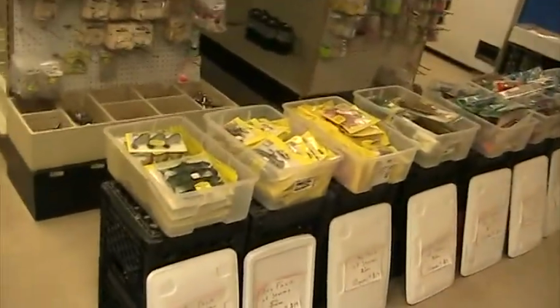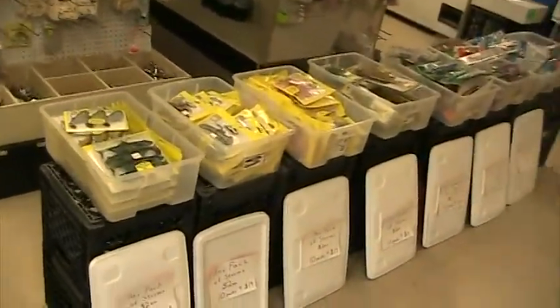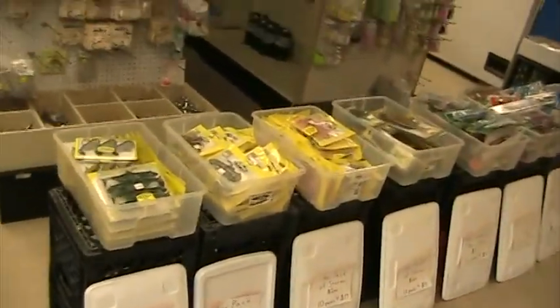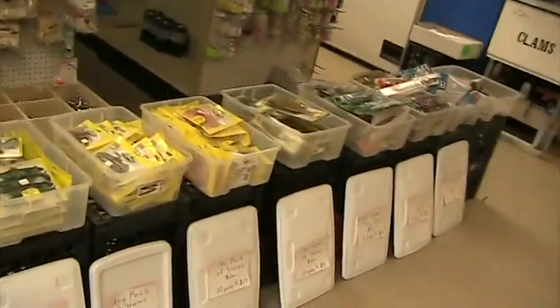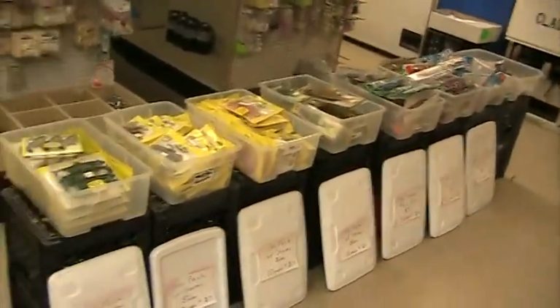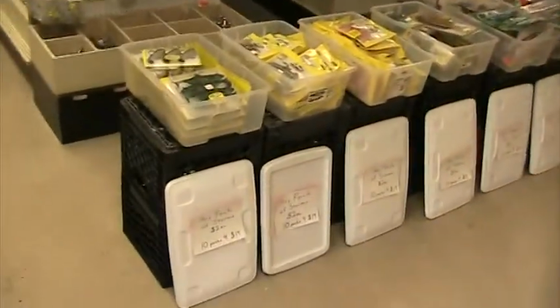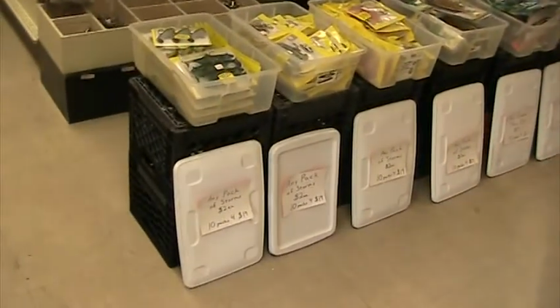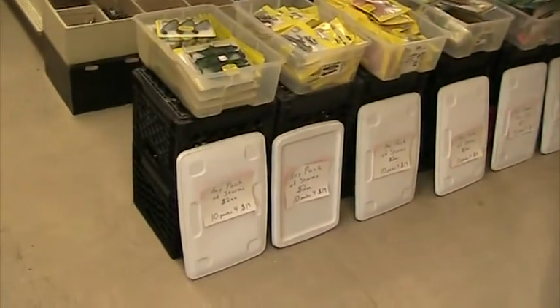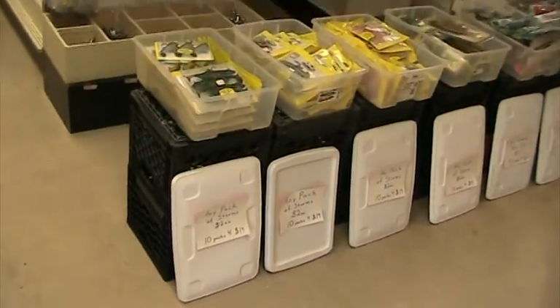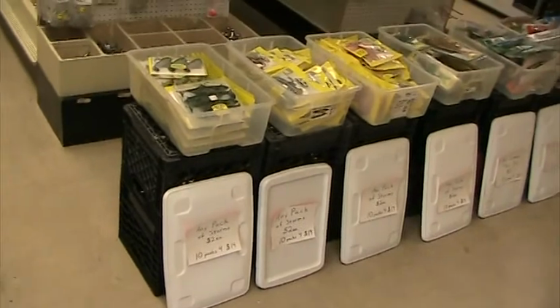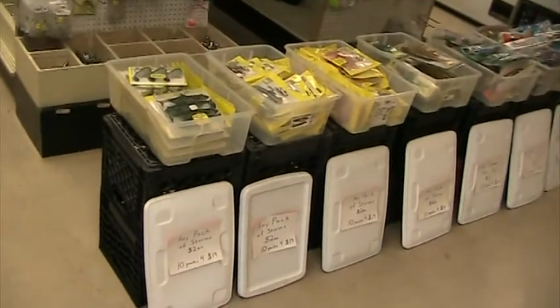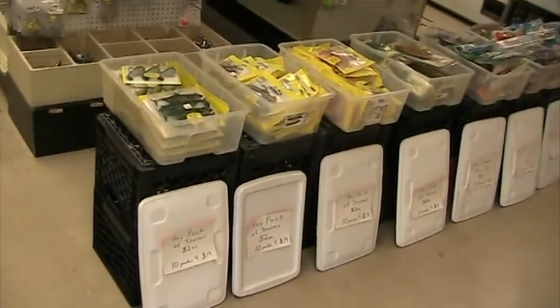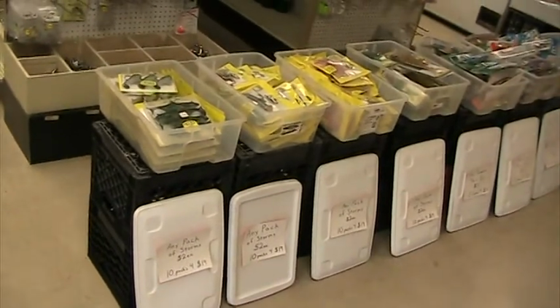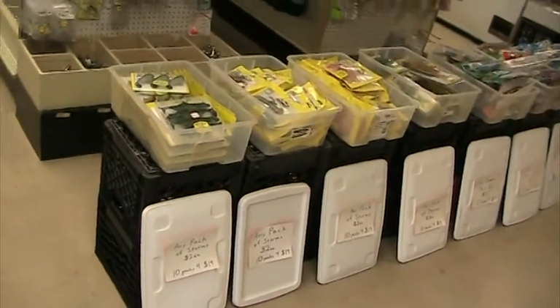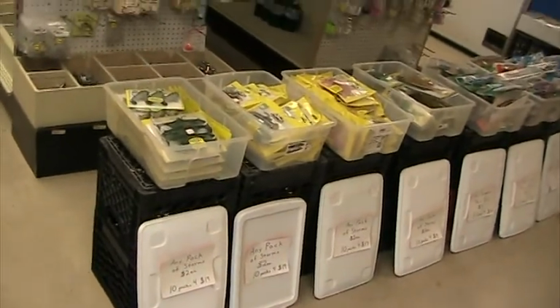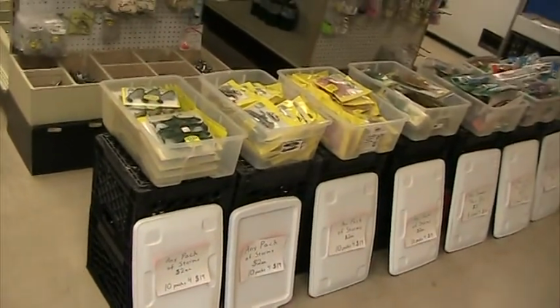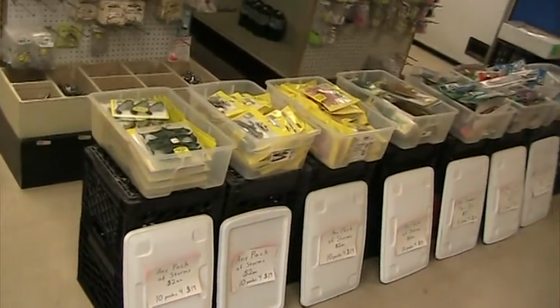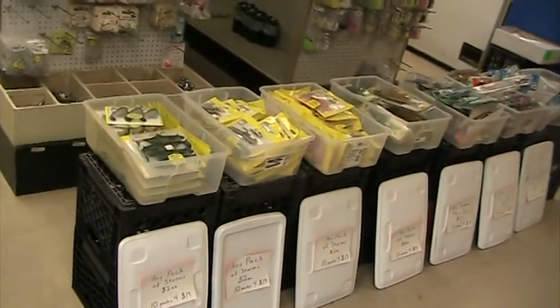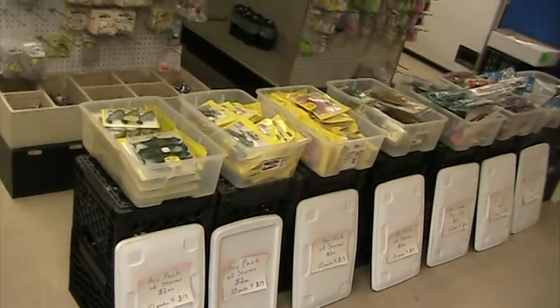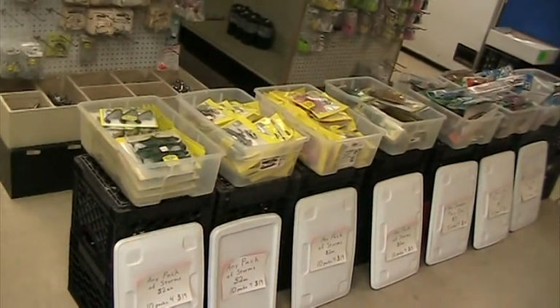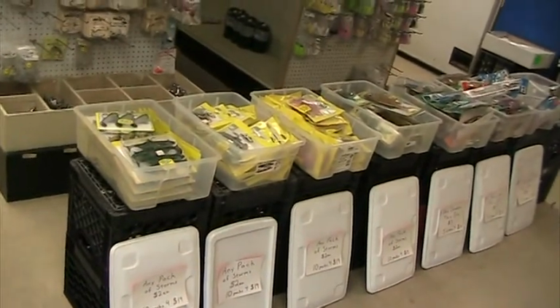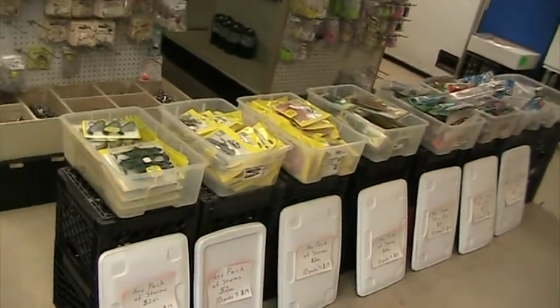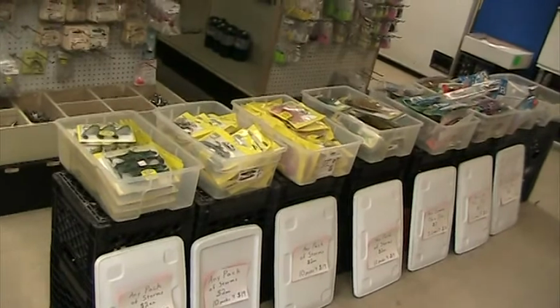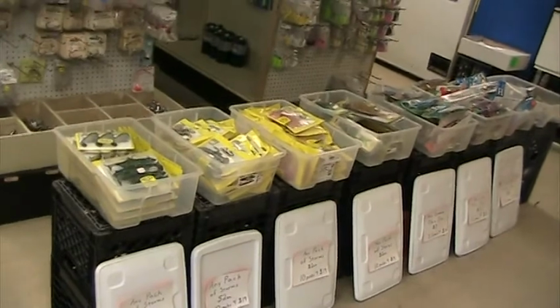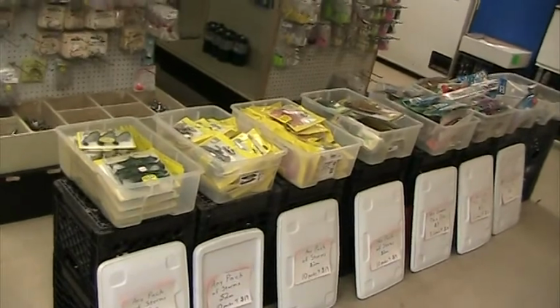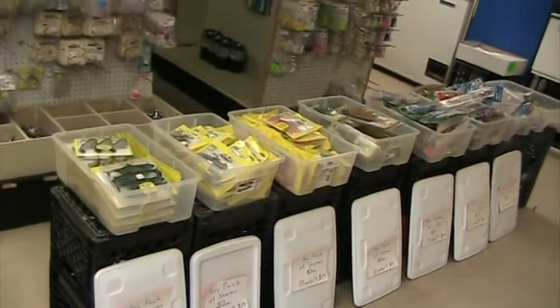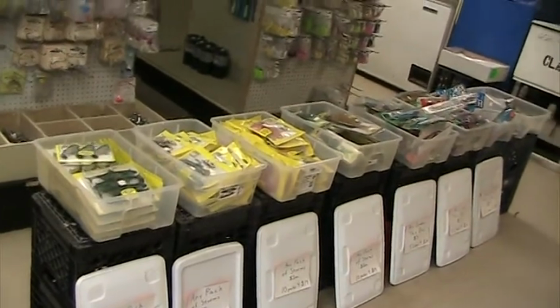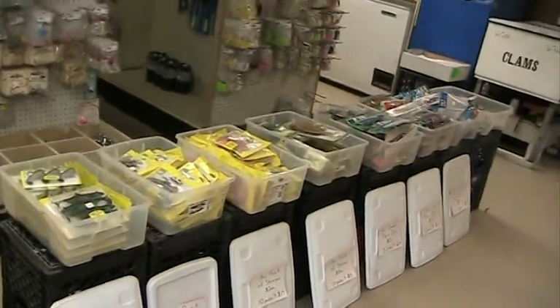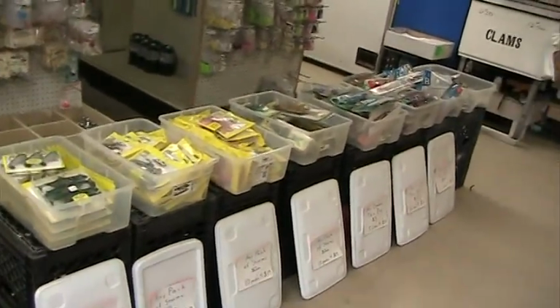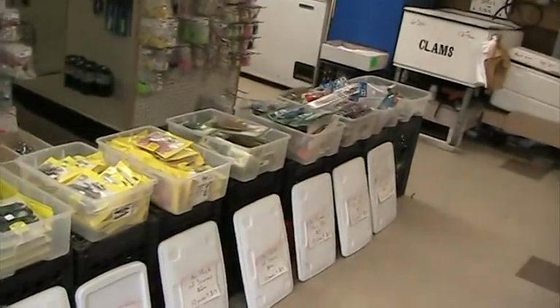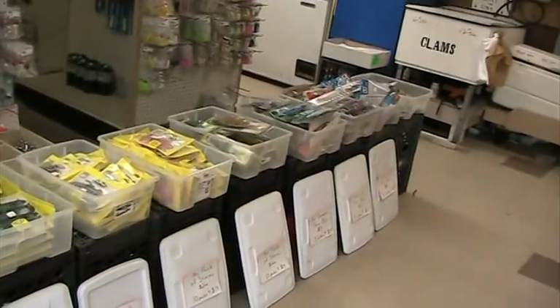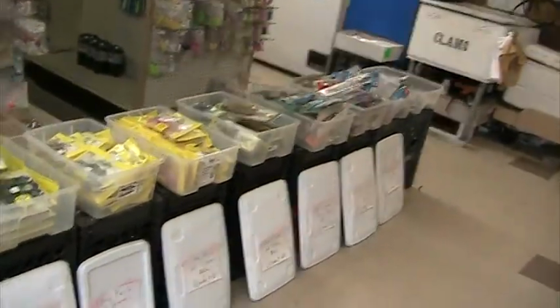When you first come in the door, this is what you'll see. We've got a whole bunch of lures set out — different rubbers, different stick baits, jointed, poppers, some woods. There are some really good treasures in here, some really good finds.